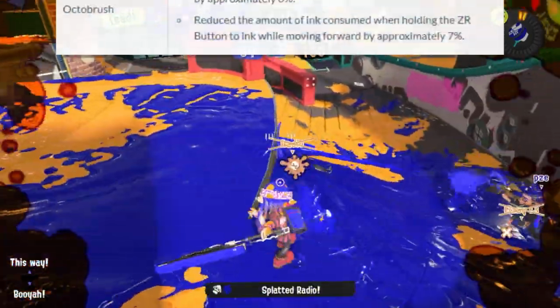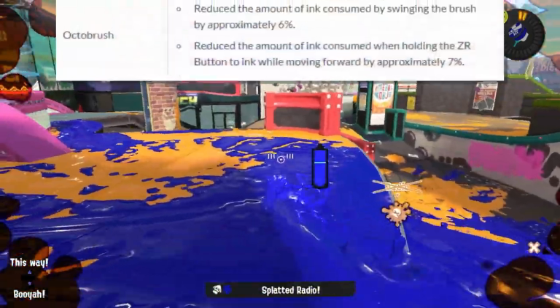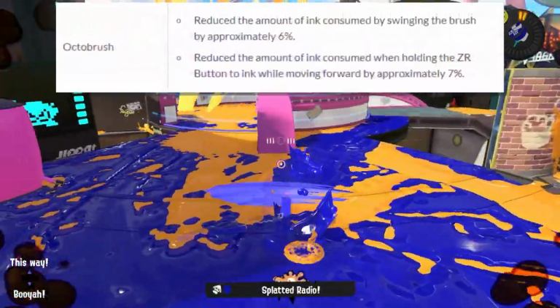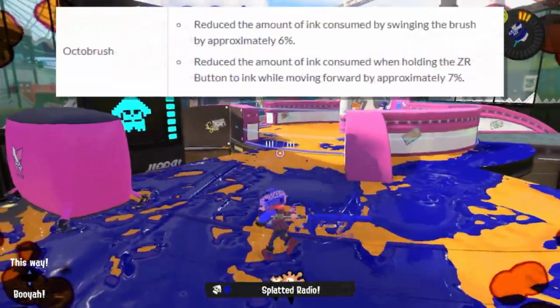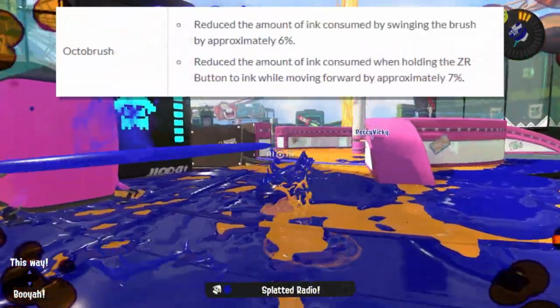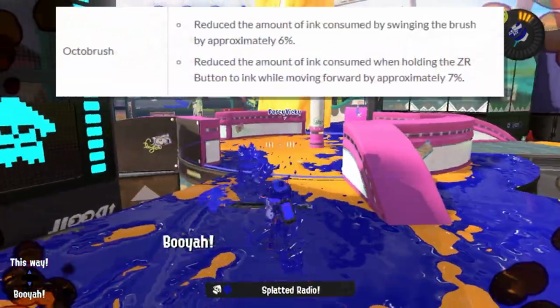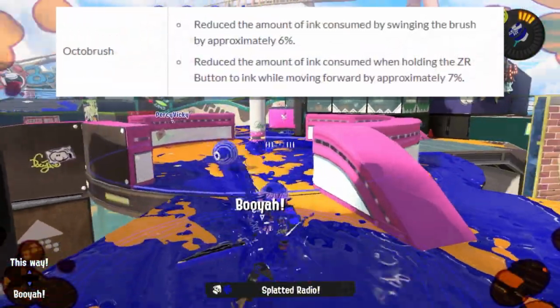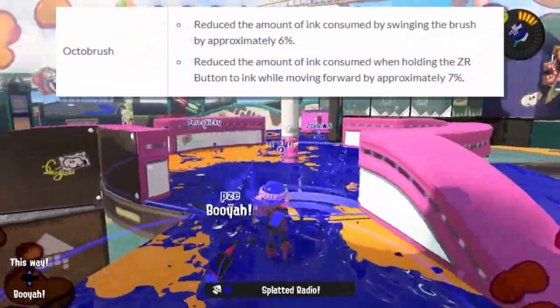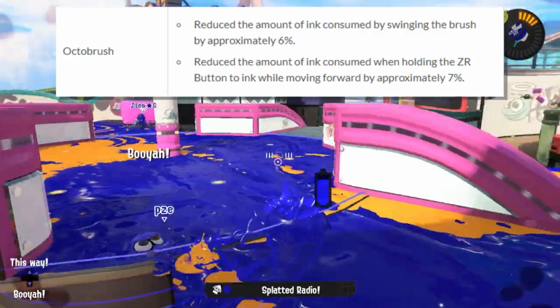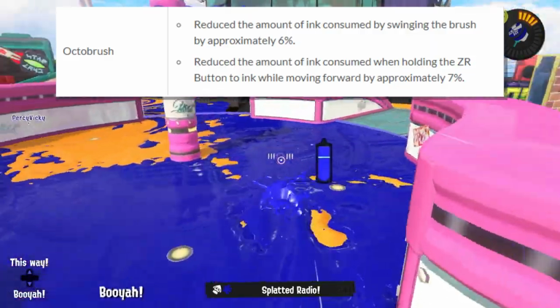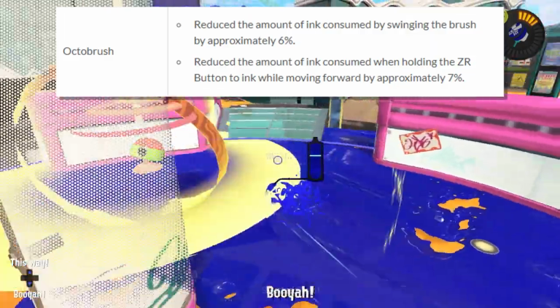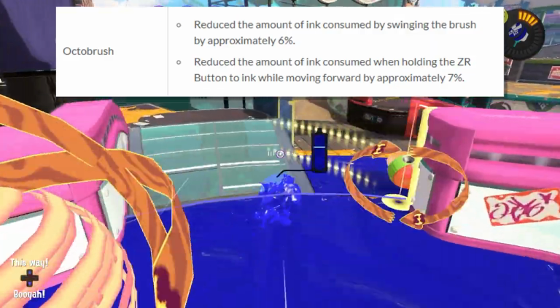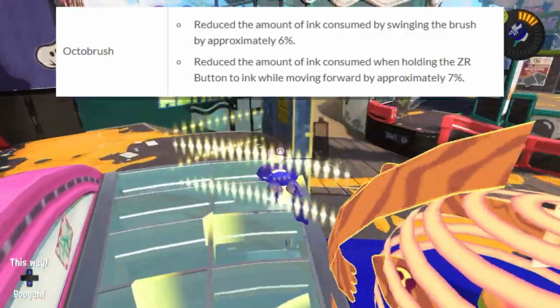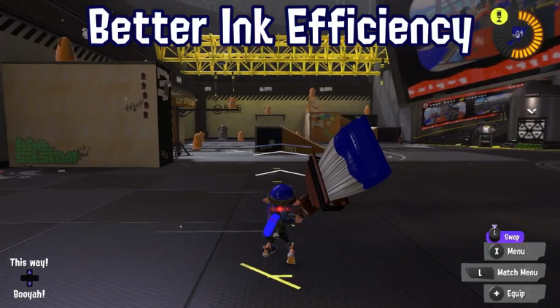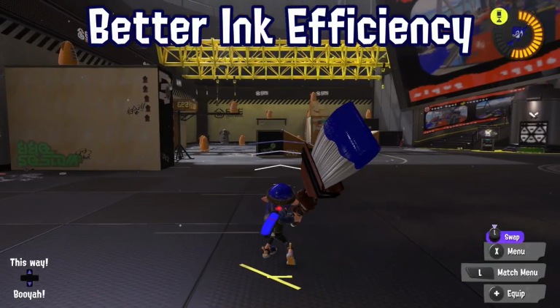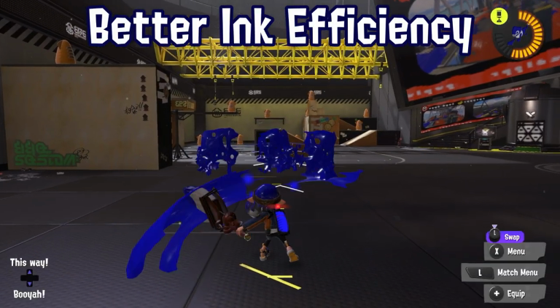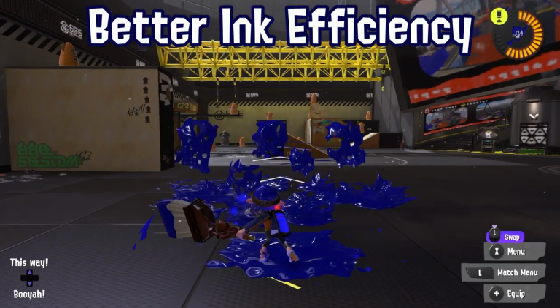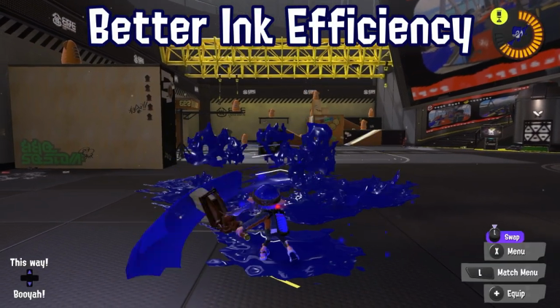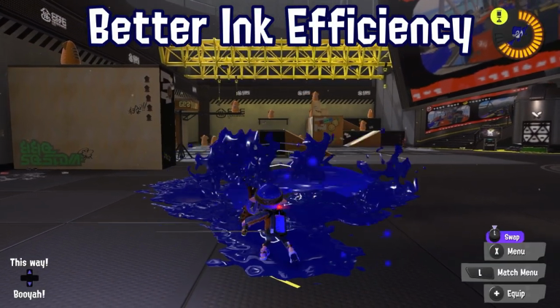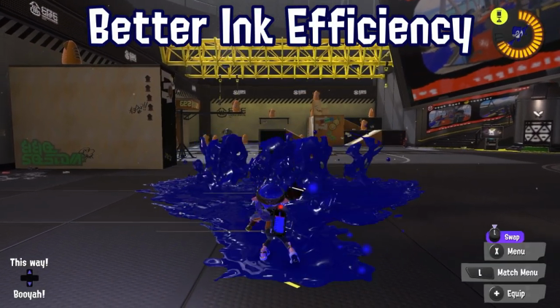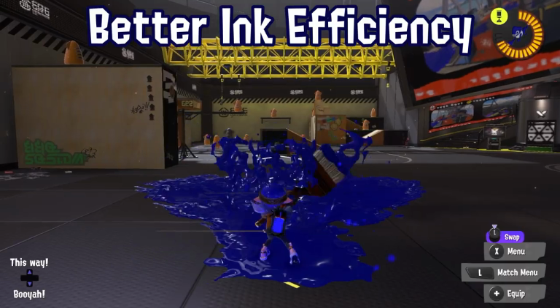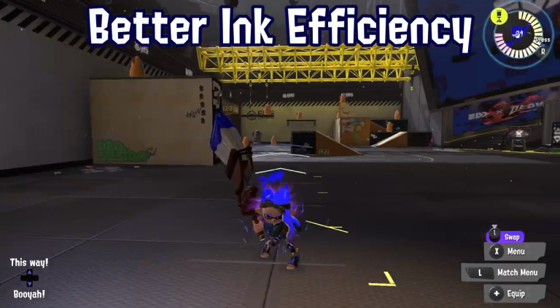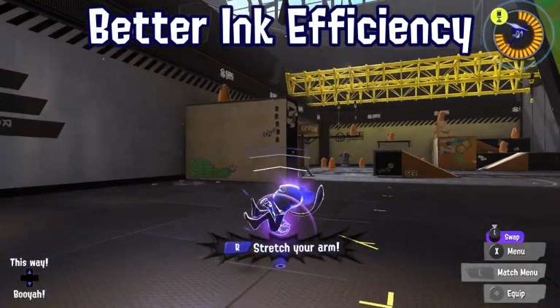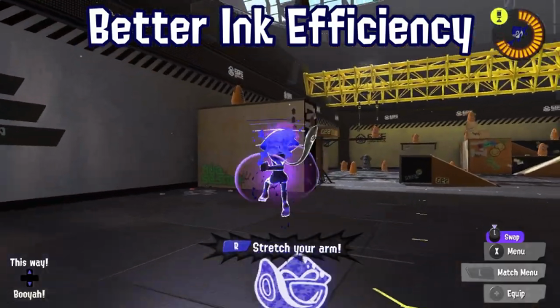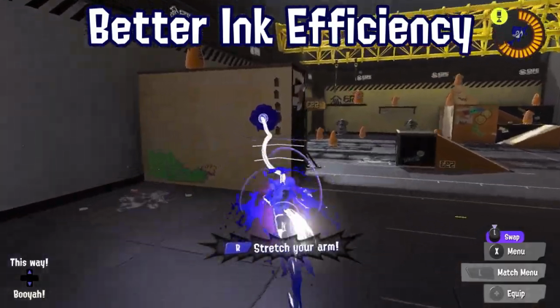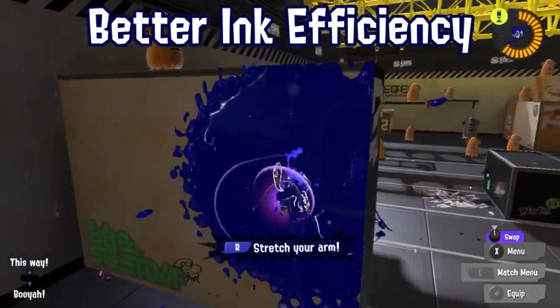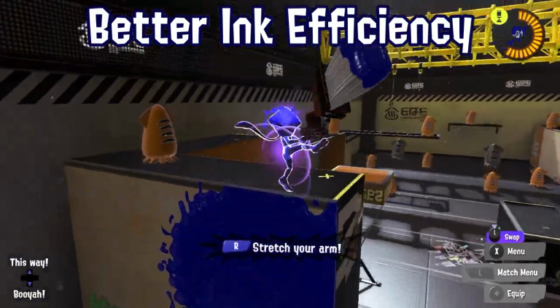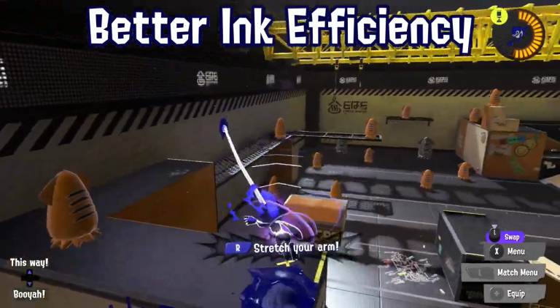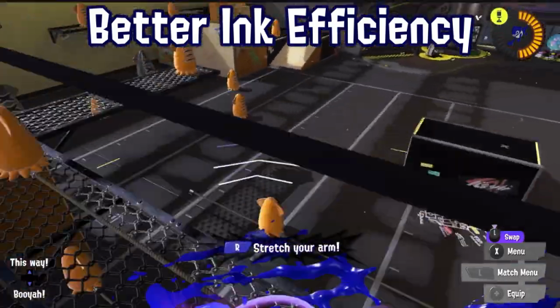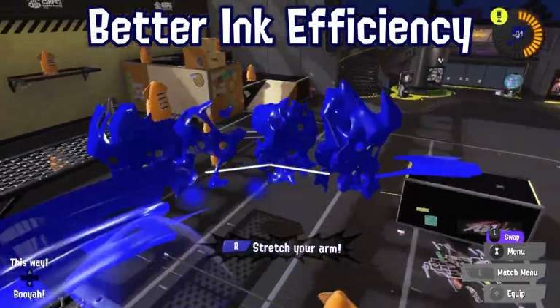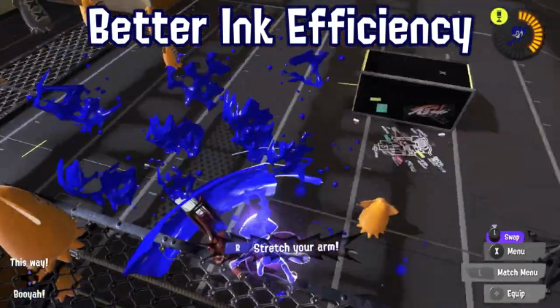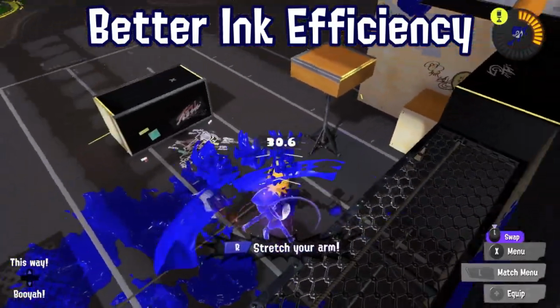Octobrush — now that's a weapon that could use some buffs. This weapon was pretty ink-hungry, so it's nice to see it get a buff. It will really help its Zipcaster out, meaning it'll get more swings per special, which is actually really useful for this weapon specifically.